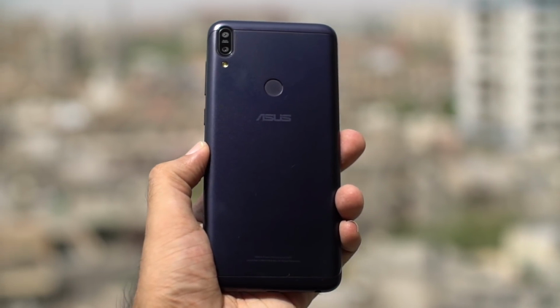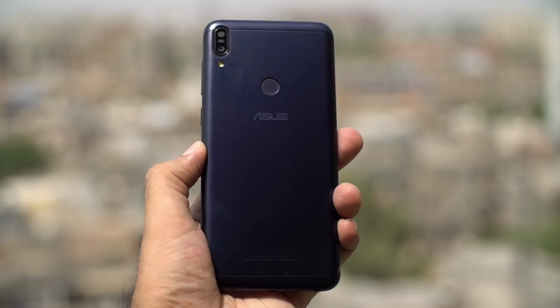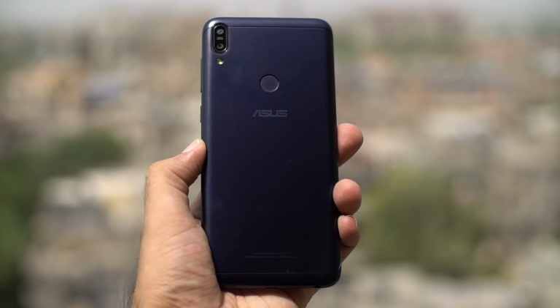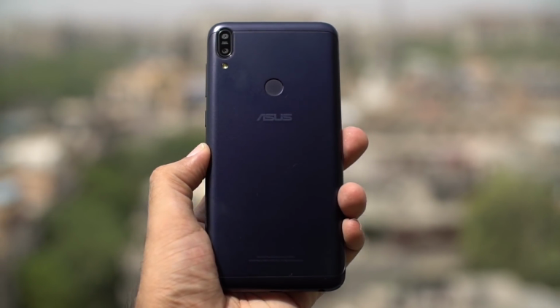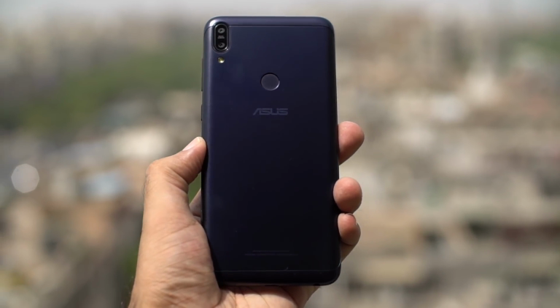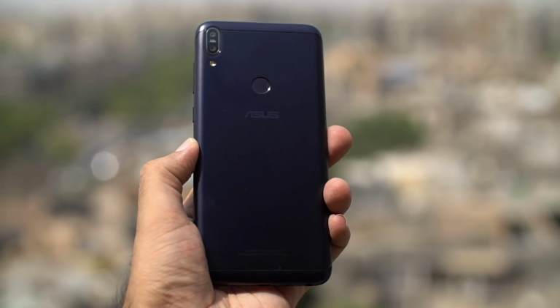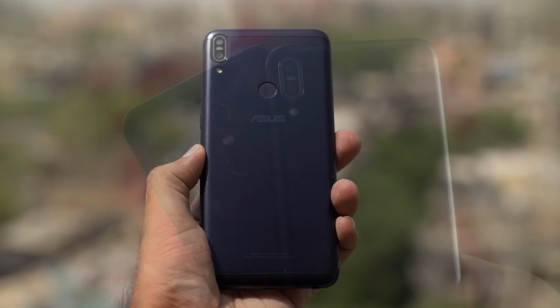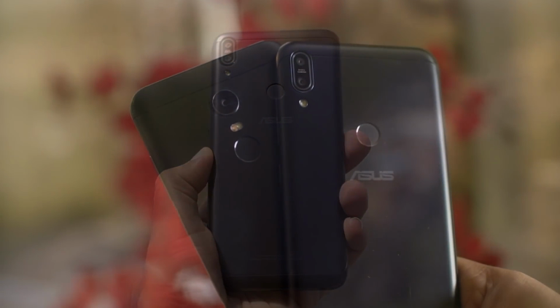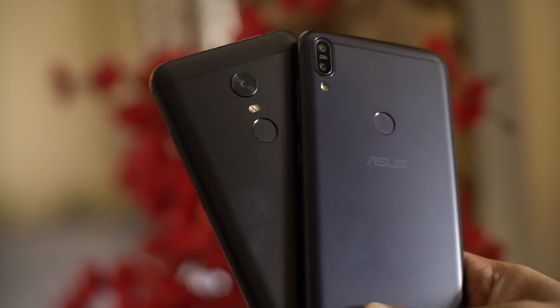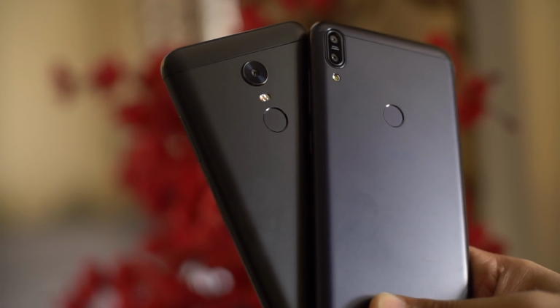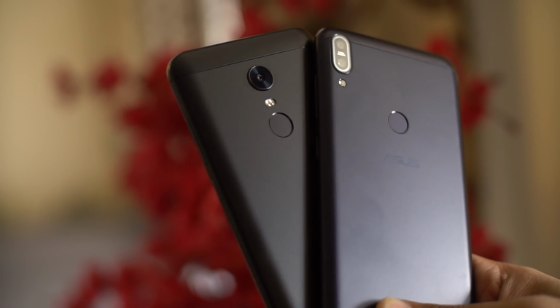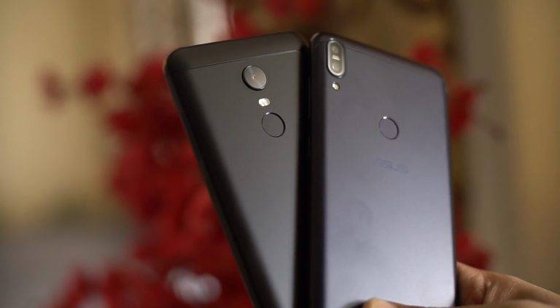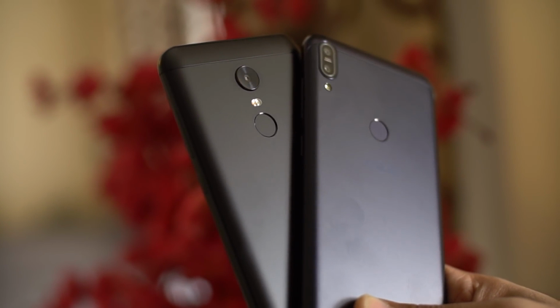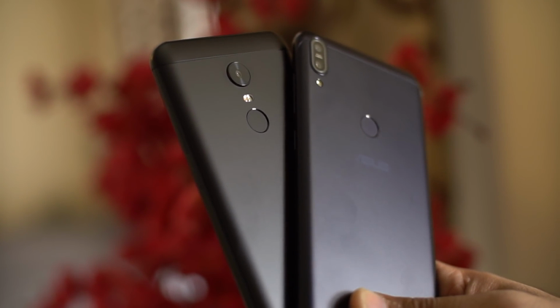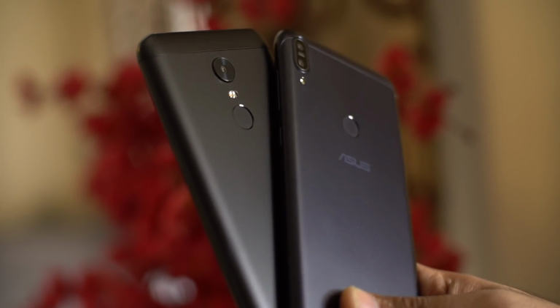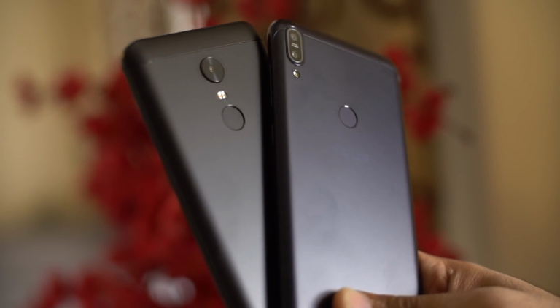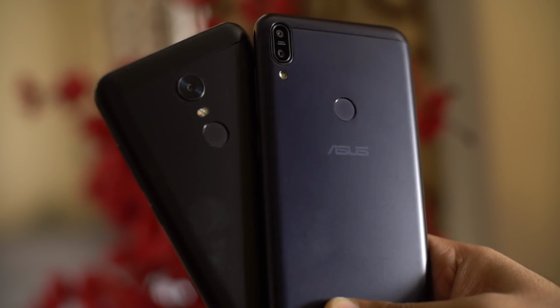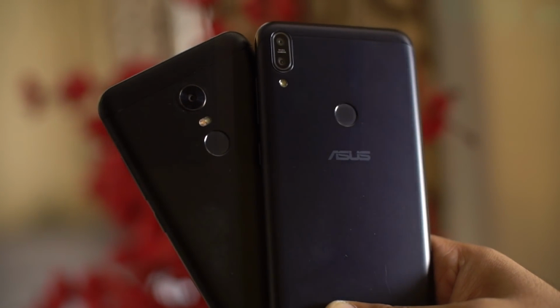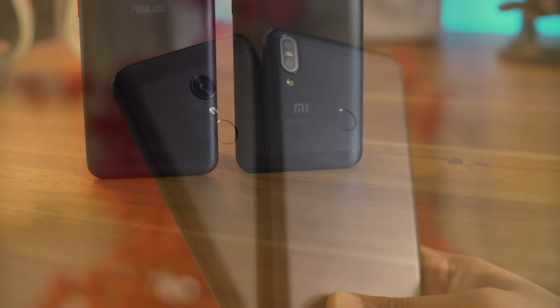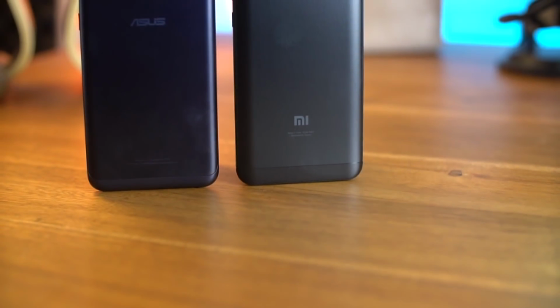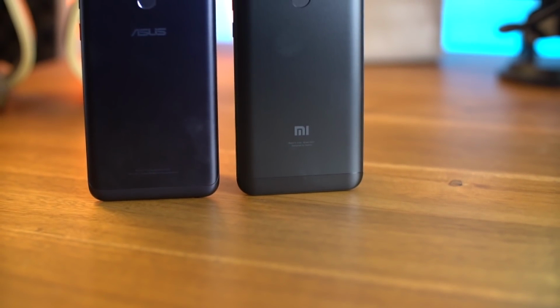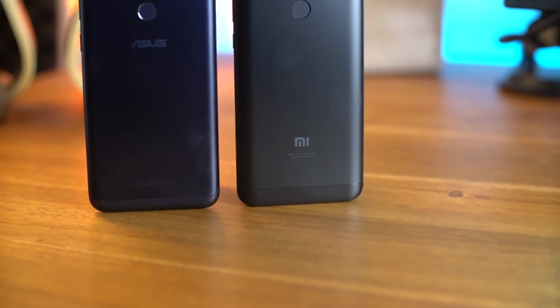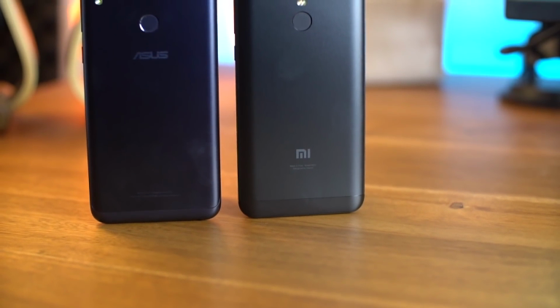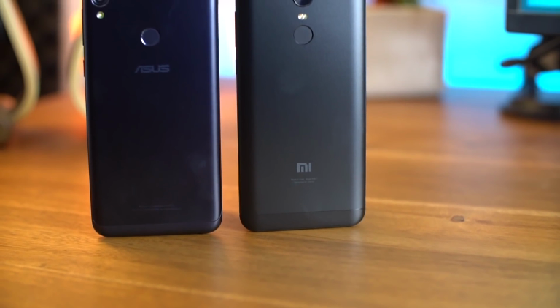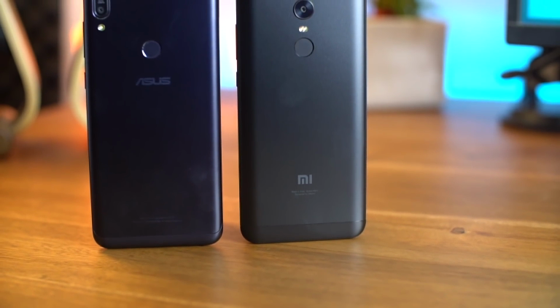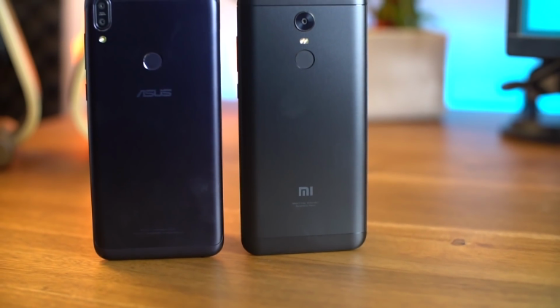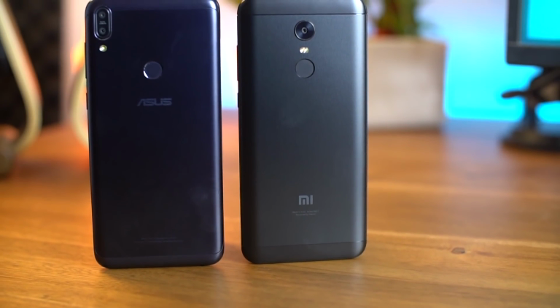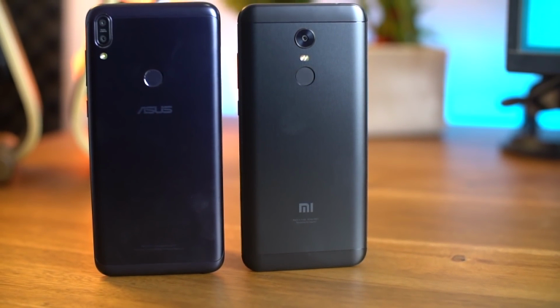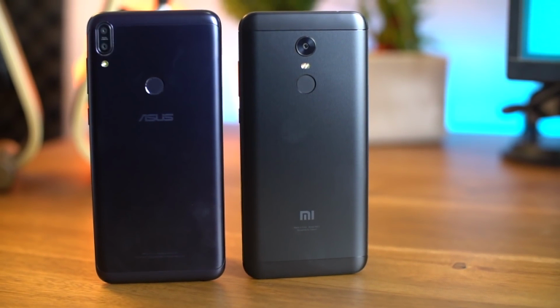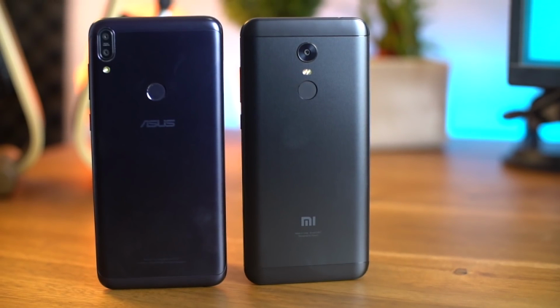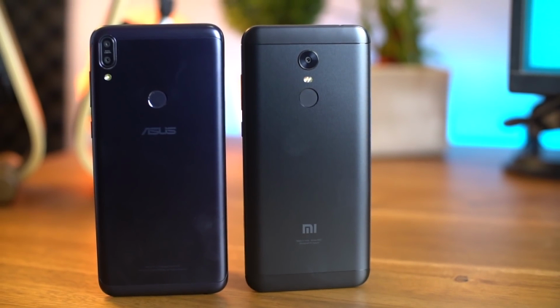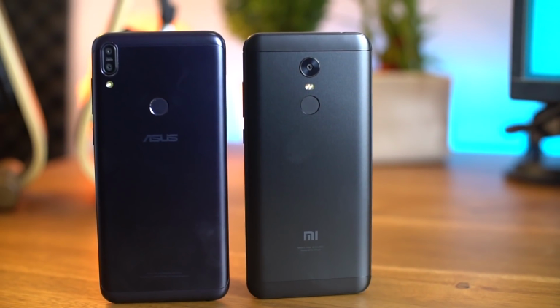Hello everyone, this is Anuj from GadgetGig. I have been using the Asus Zenfone Max Pro for the last few days and there are questions about whether it is better than the Xiaomi Redmi Note 5. Today in this video we are going to do a complete comparison of these two phones and find out which one is better. So let's start.